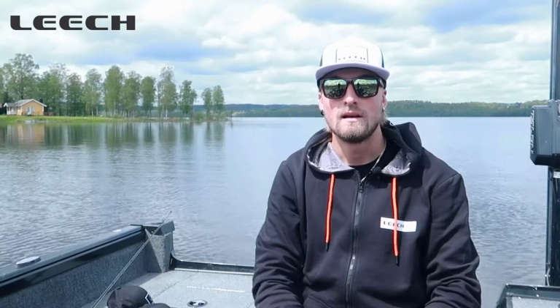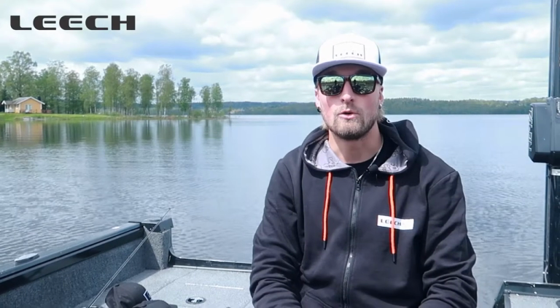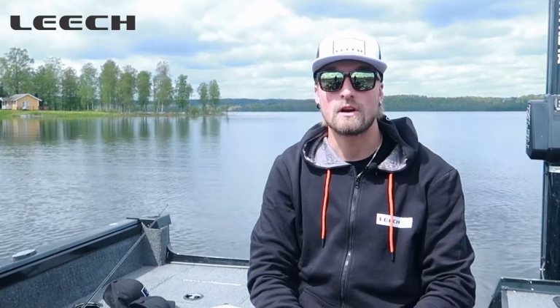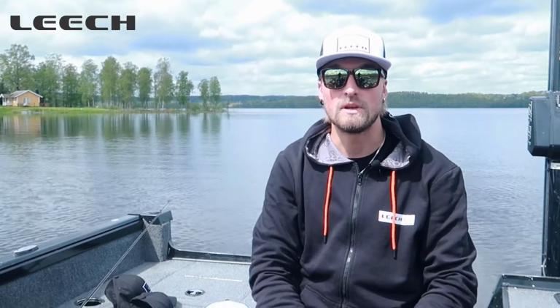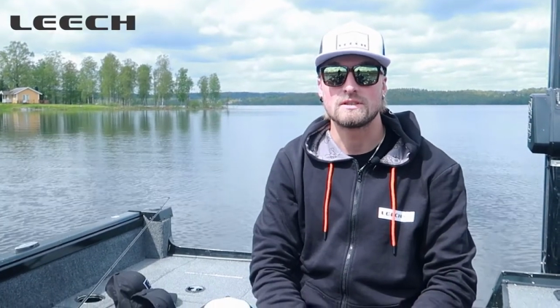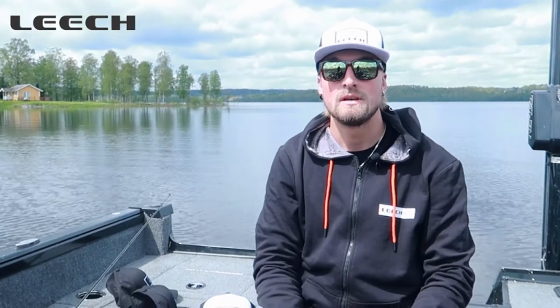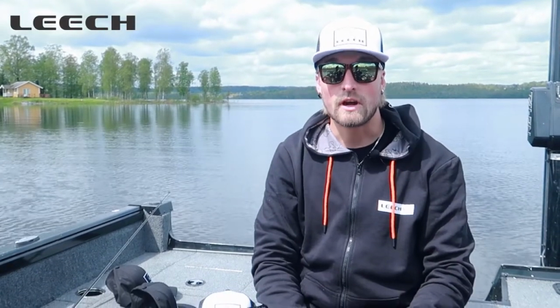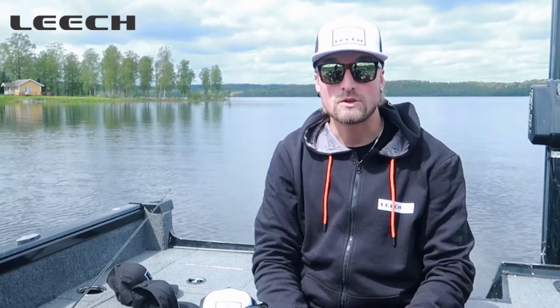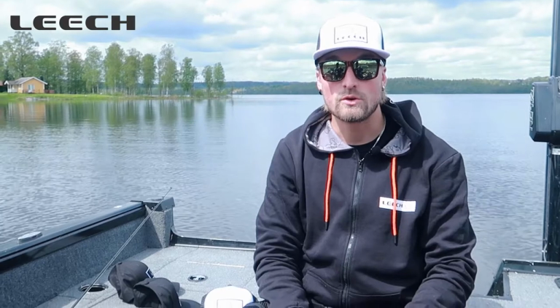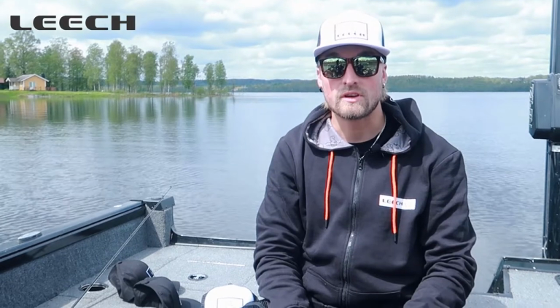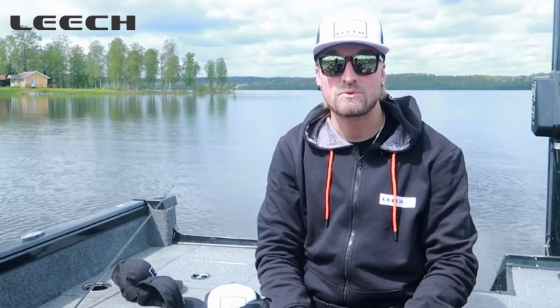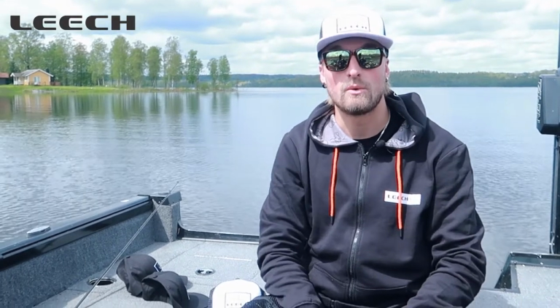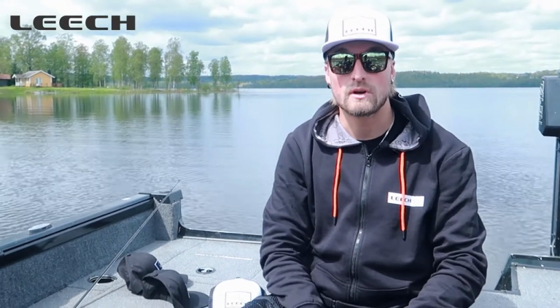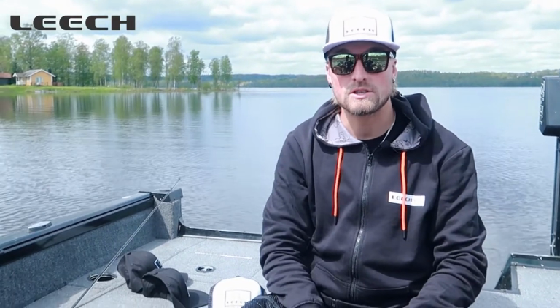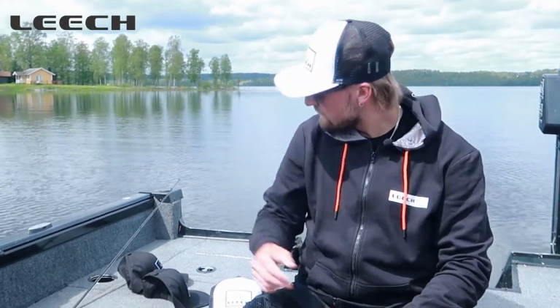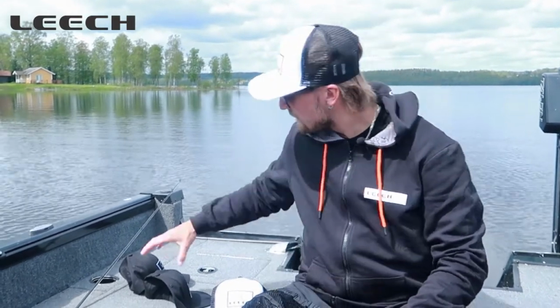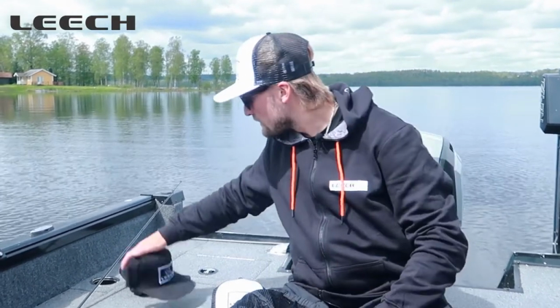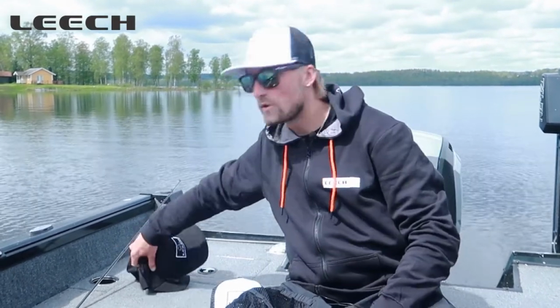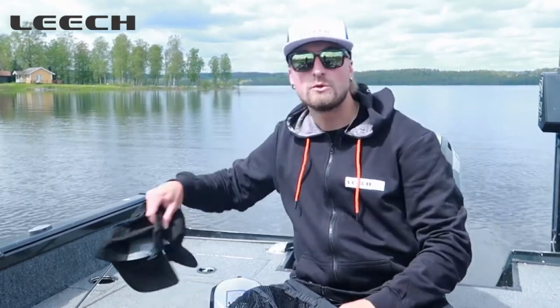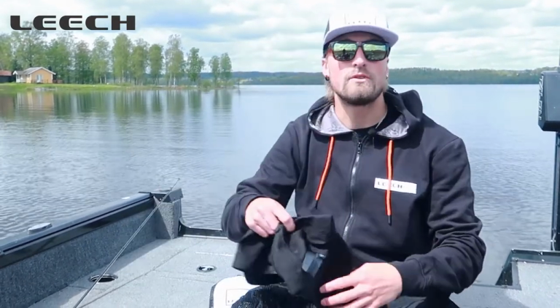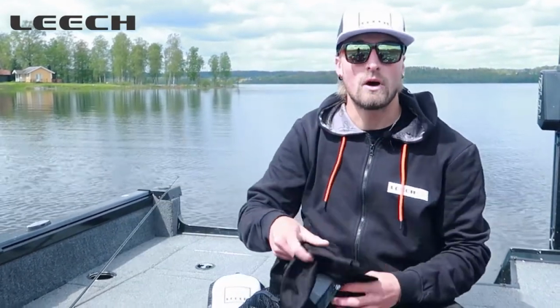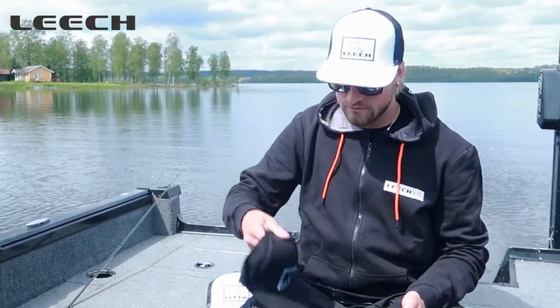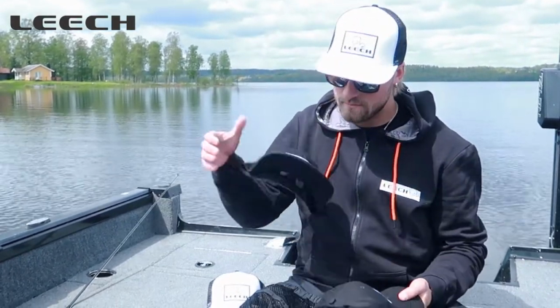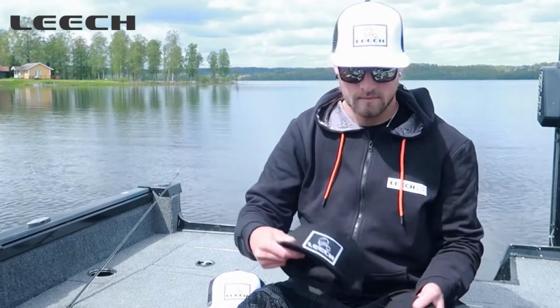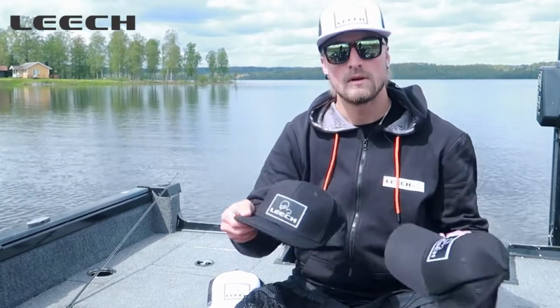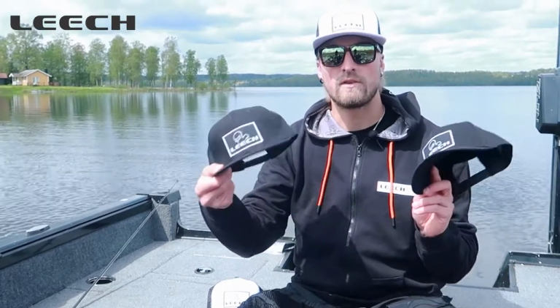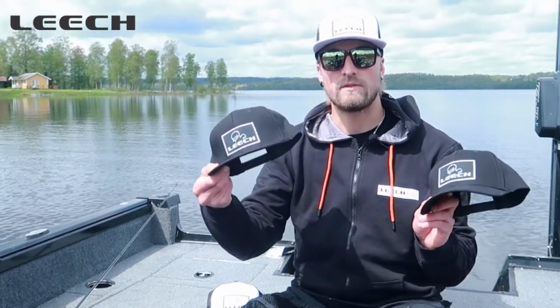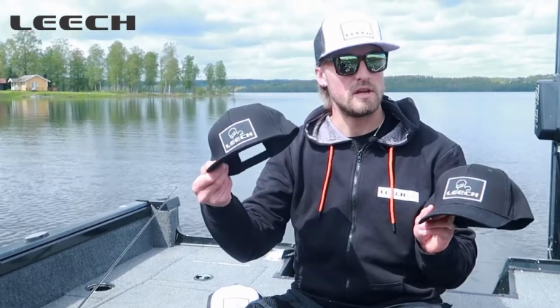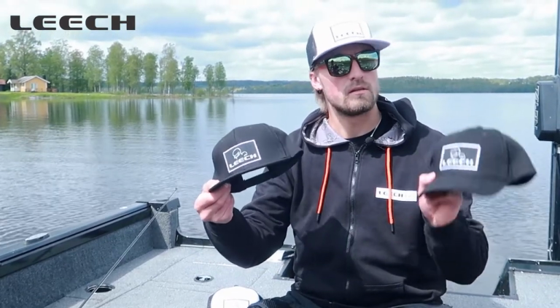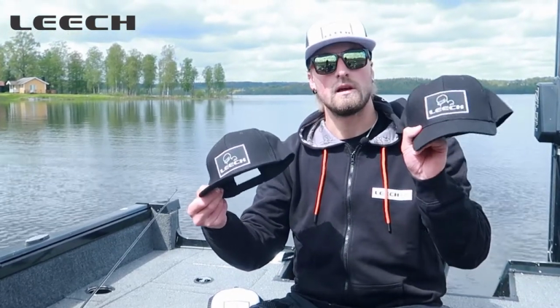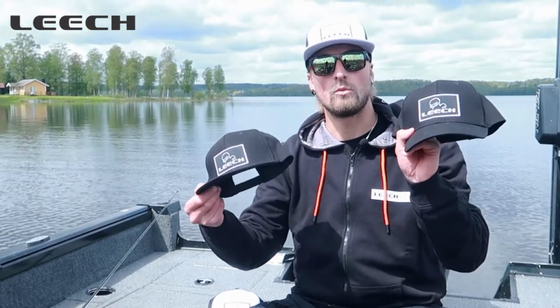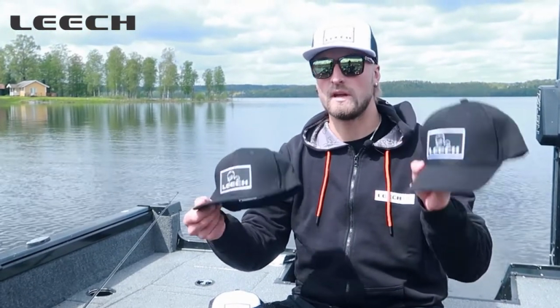Hello, Douglas from Reach. Today I want to show you the caps from our new collection. We've got two different models: the flat brim and a normal brim.